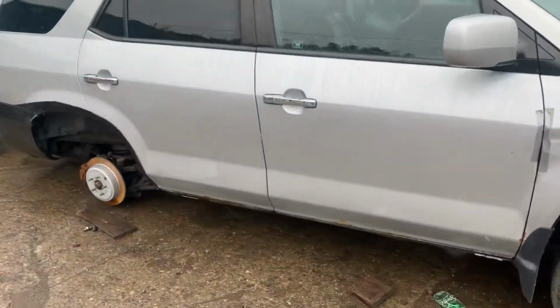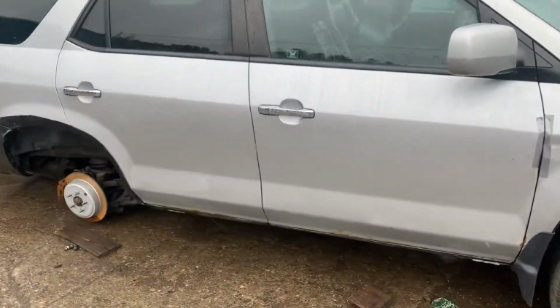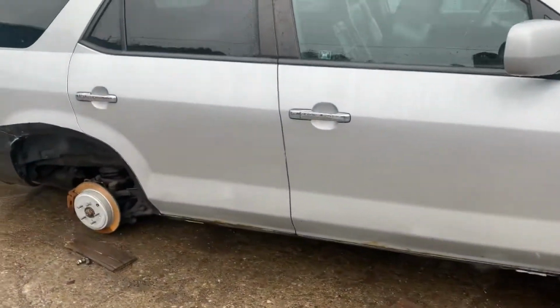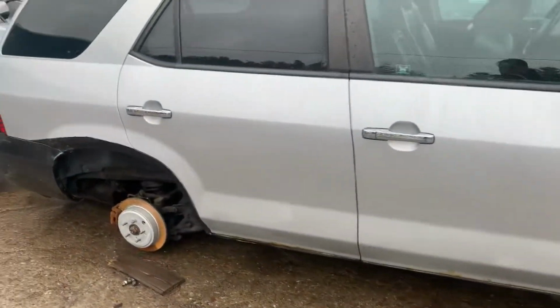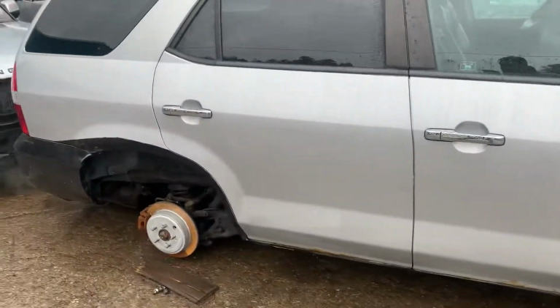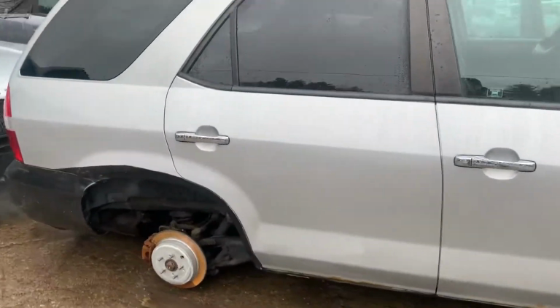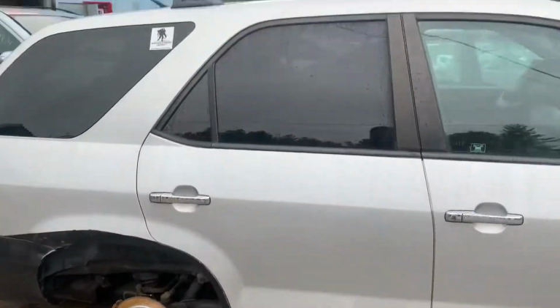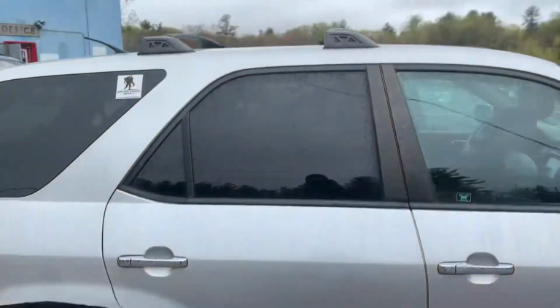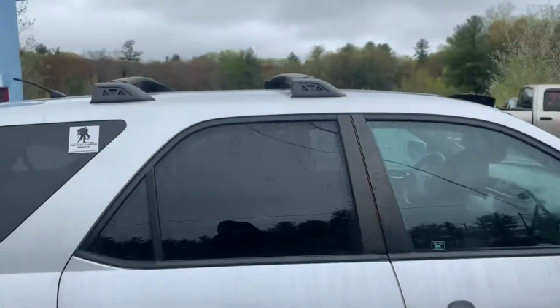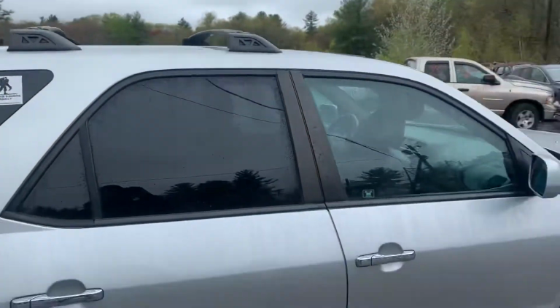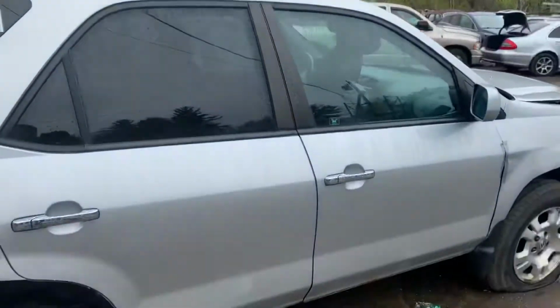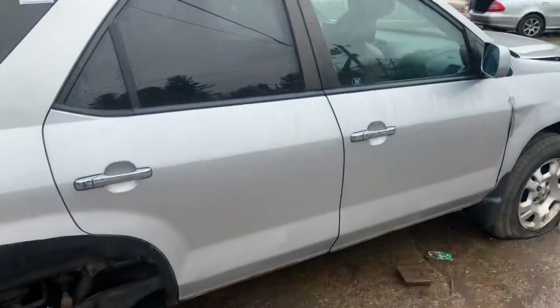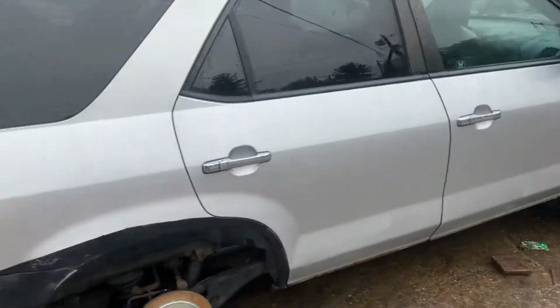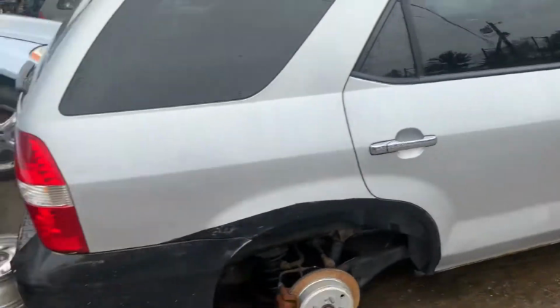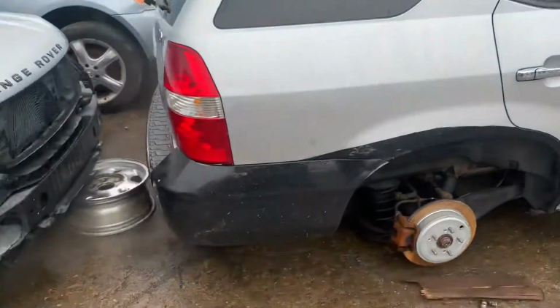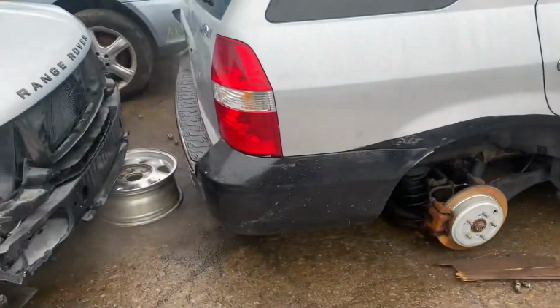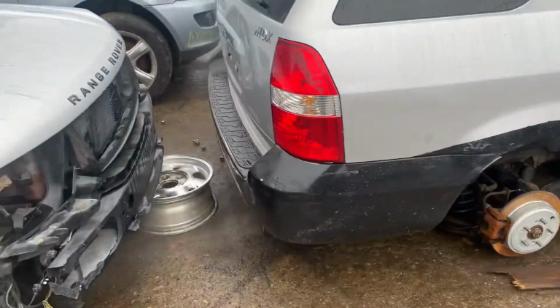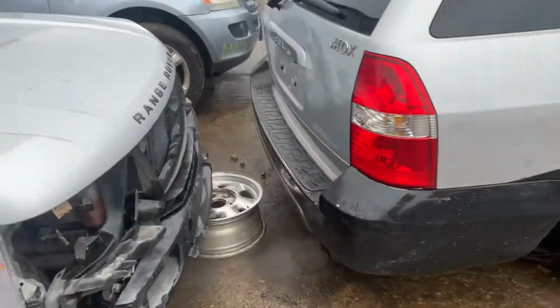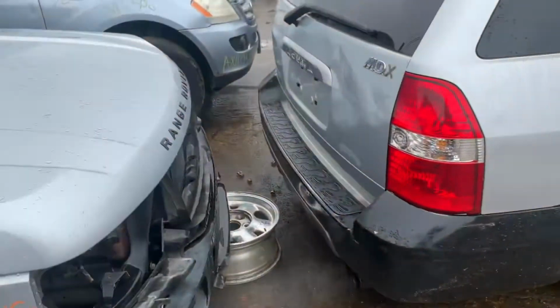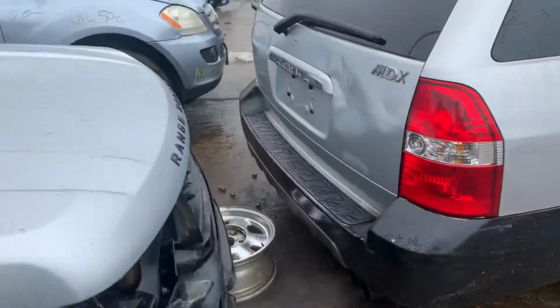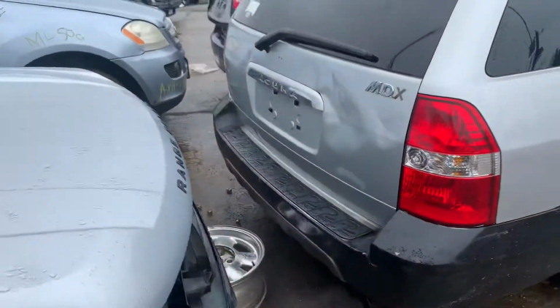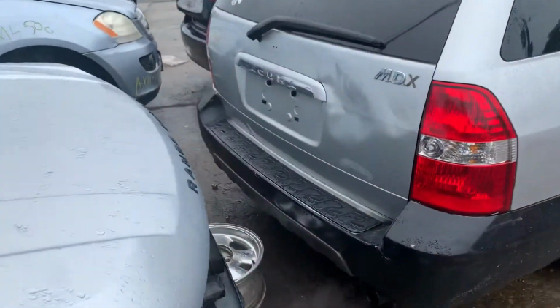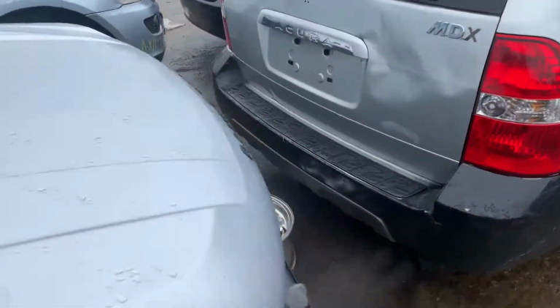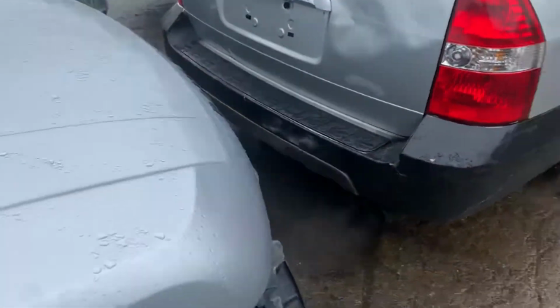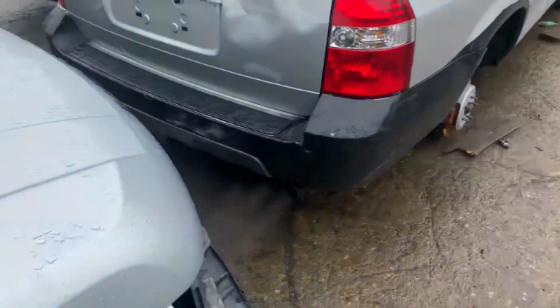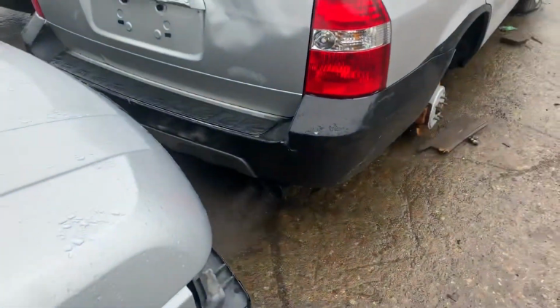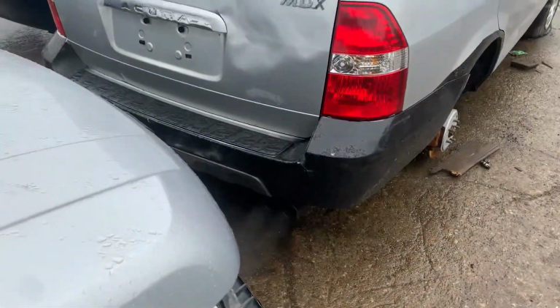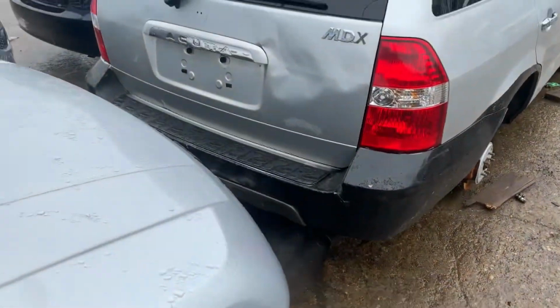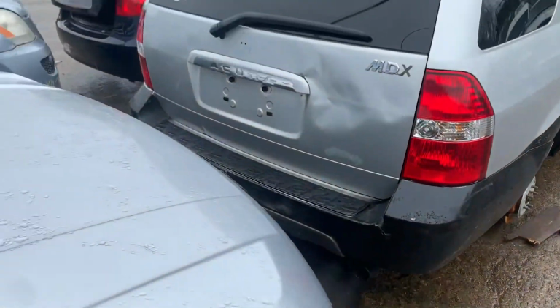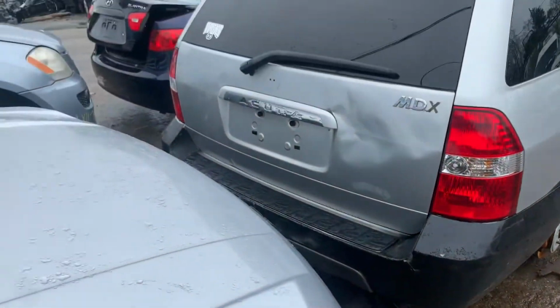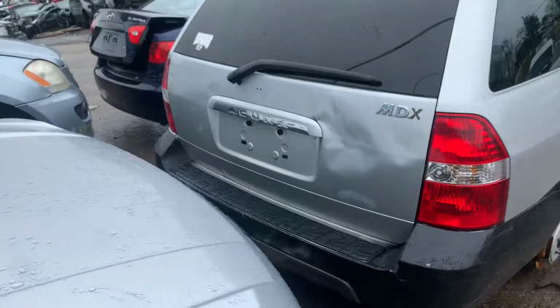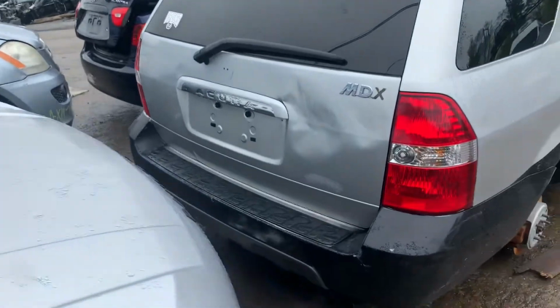Front door is junk, rear door is junk, right at the bottom. It's got a good taillight. Rear bumper is junk, rear lid is junk.